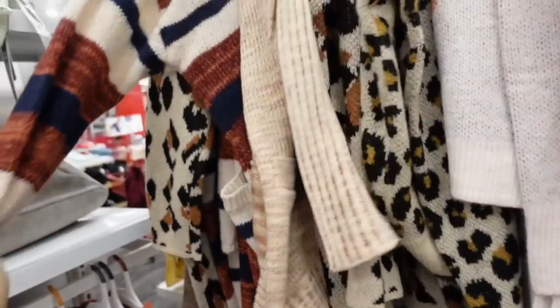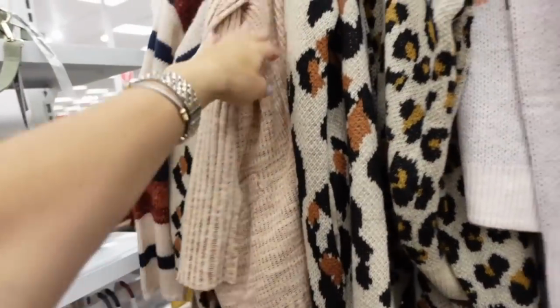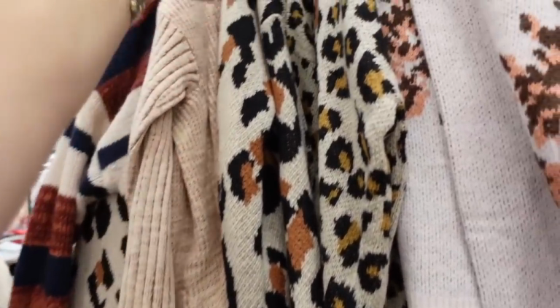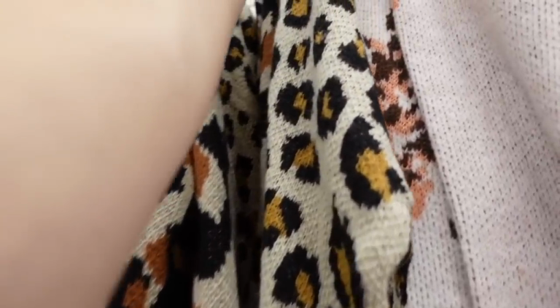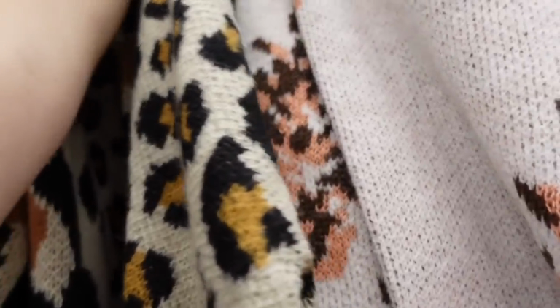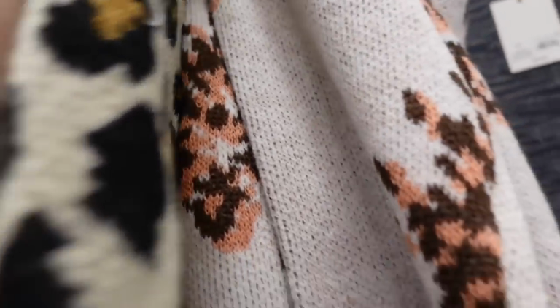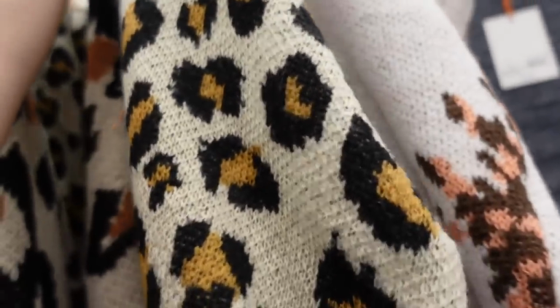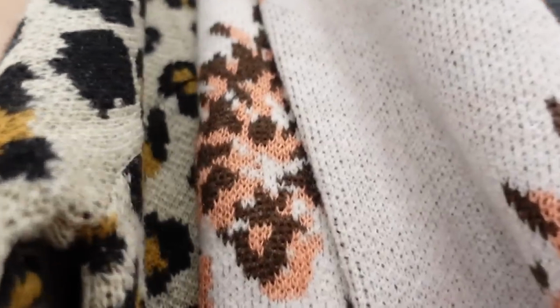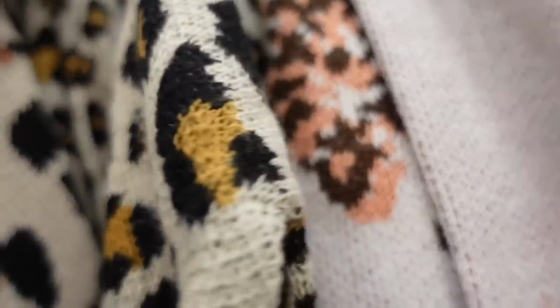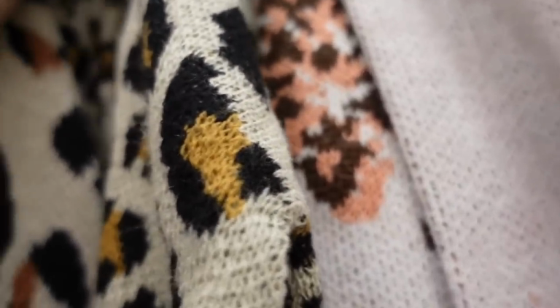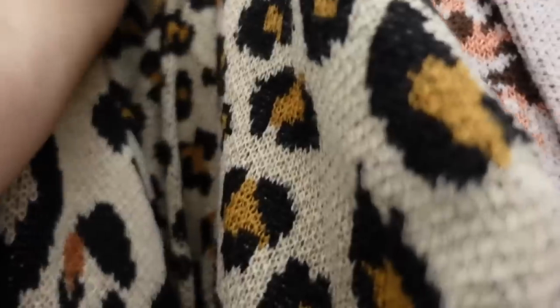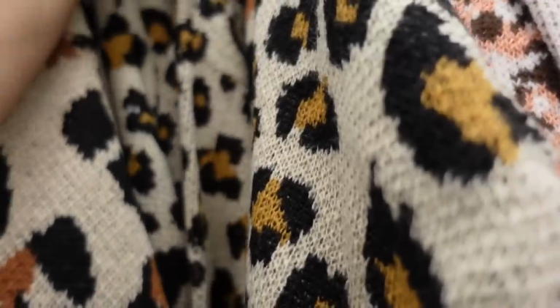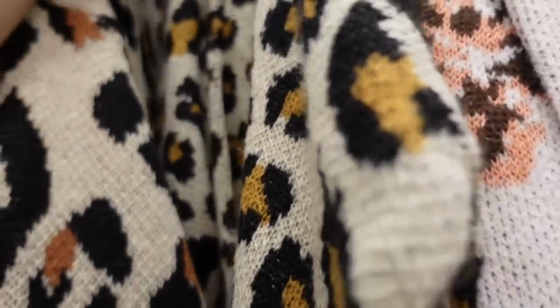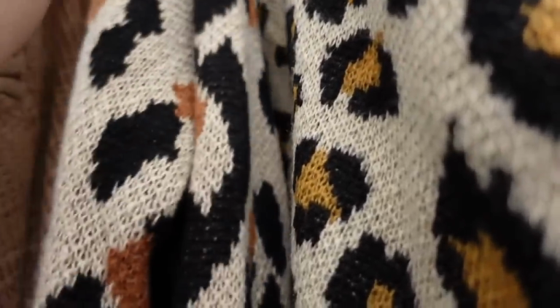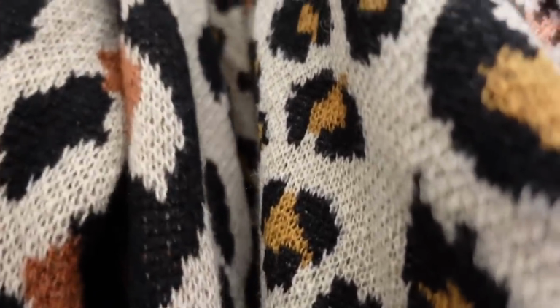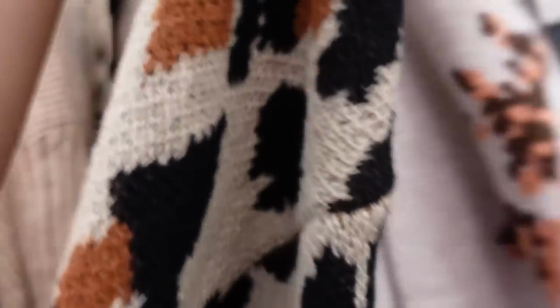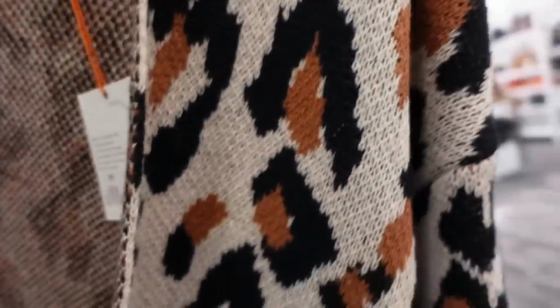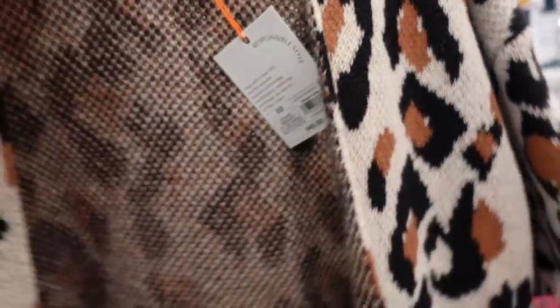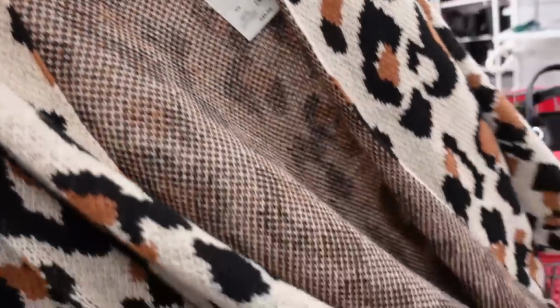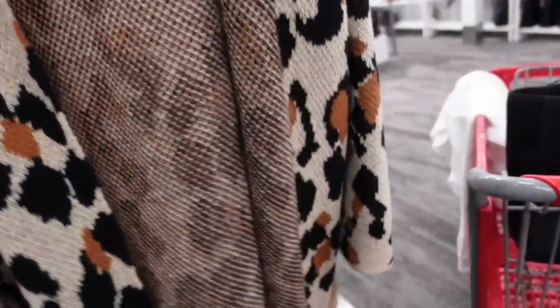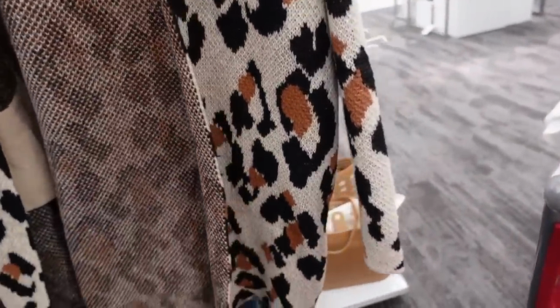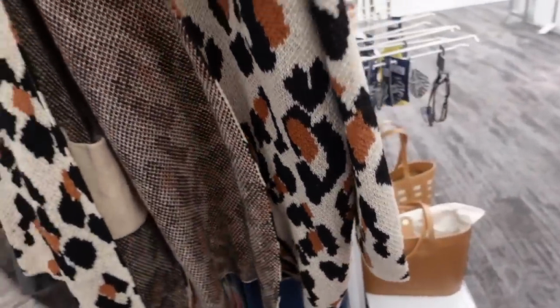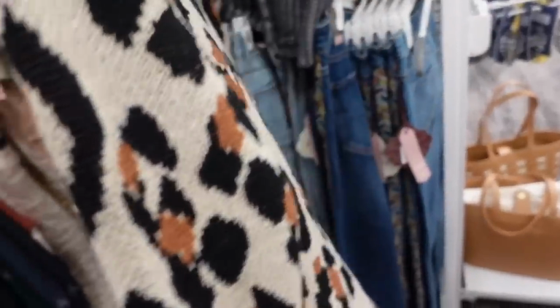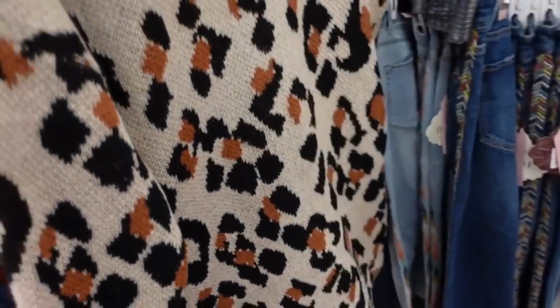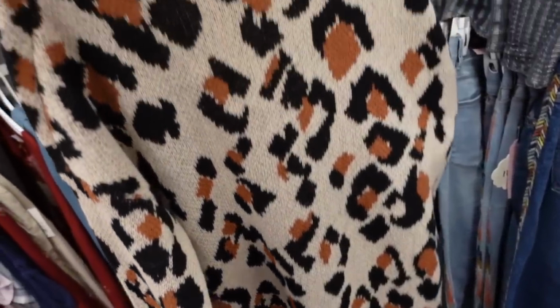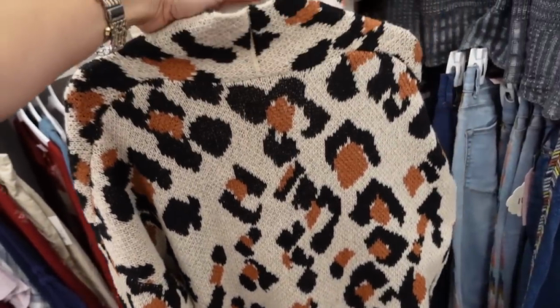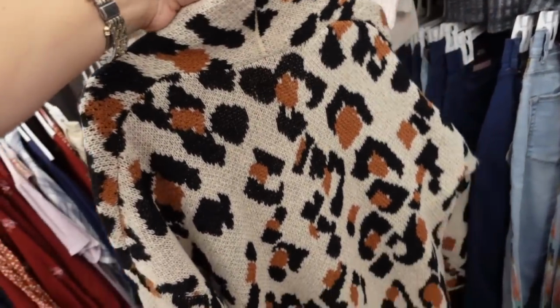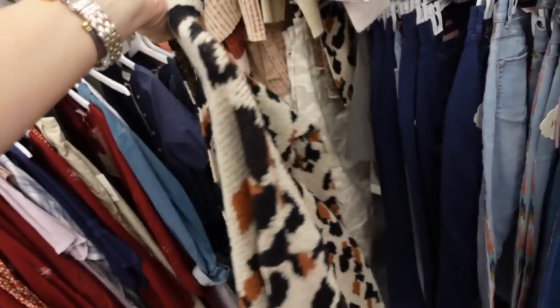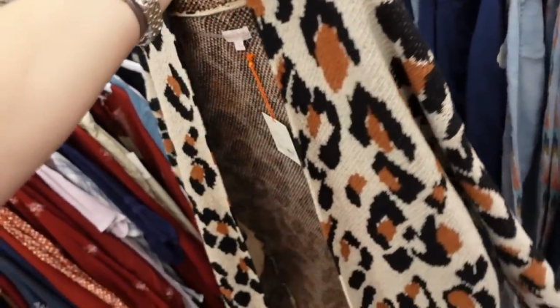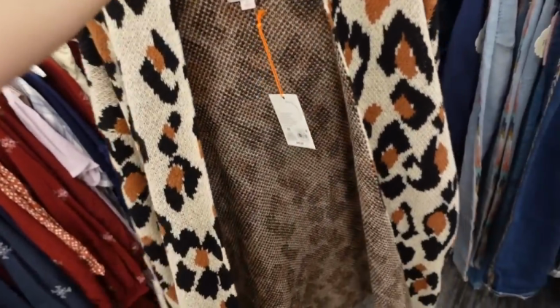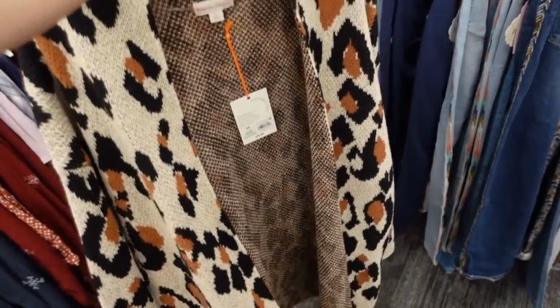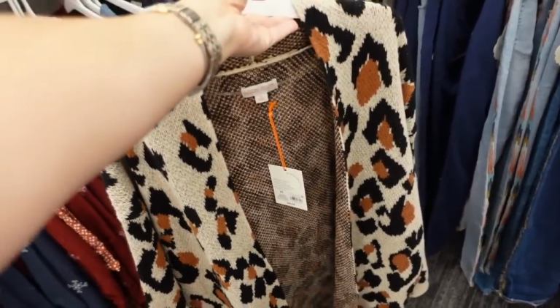Also seeing a new leopard cardigan. This one is open front with side pockets, really good length through the front and back, and it's also going to be $45.